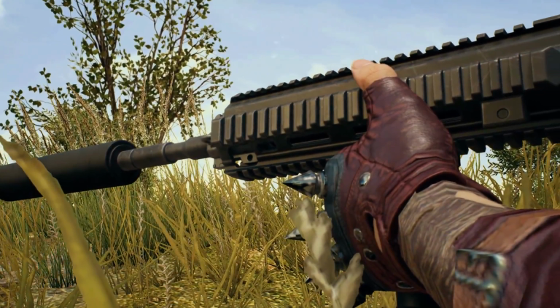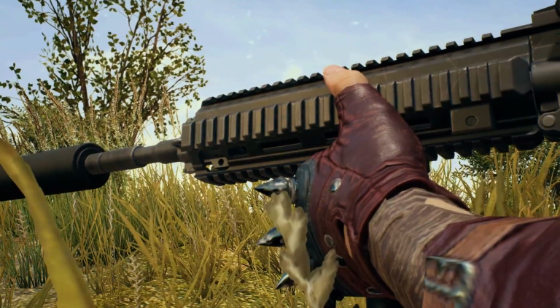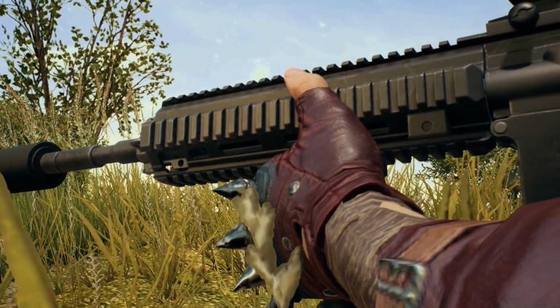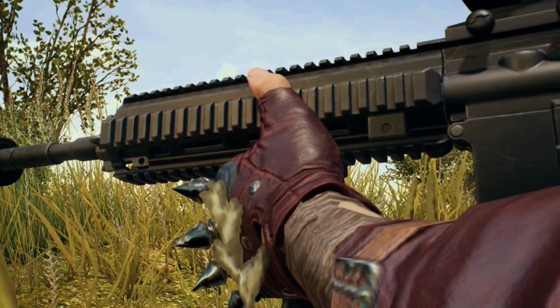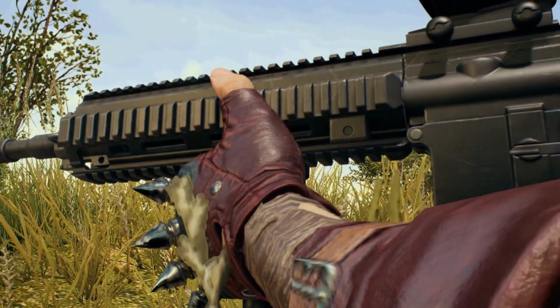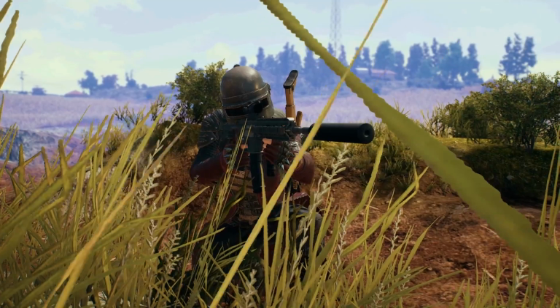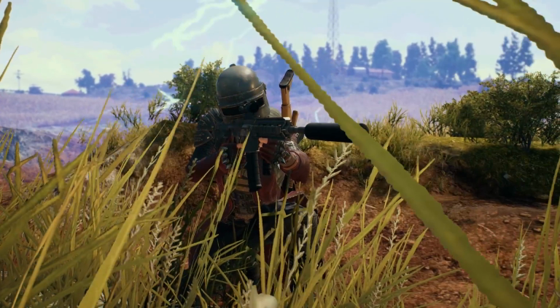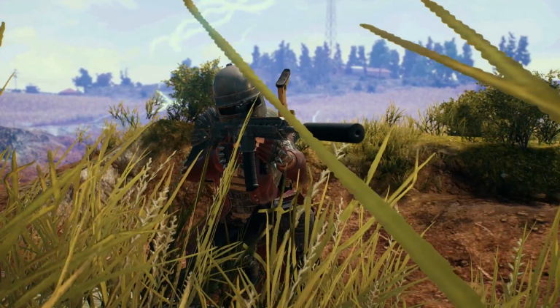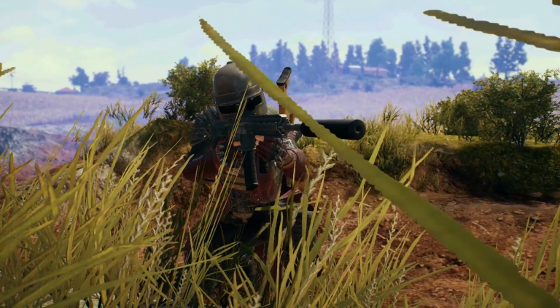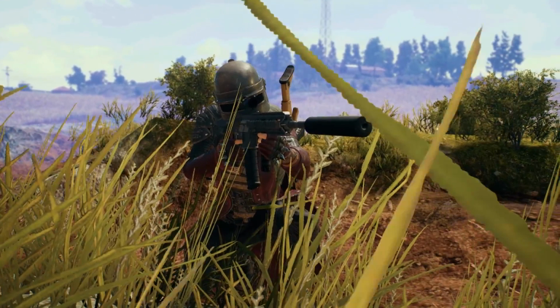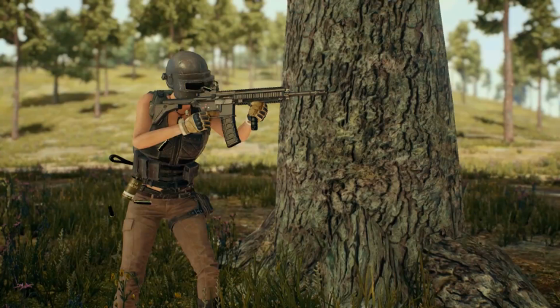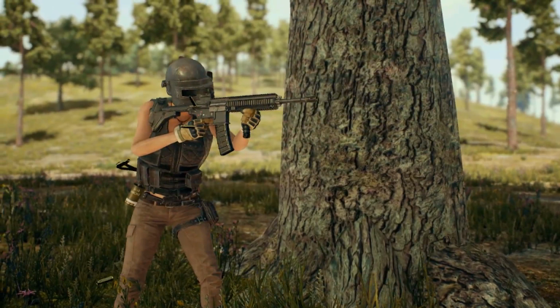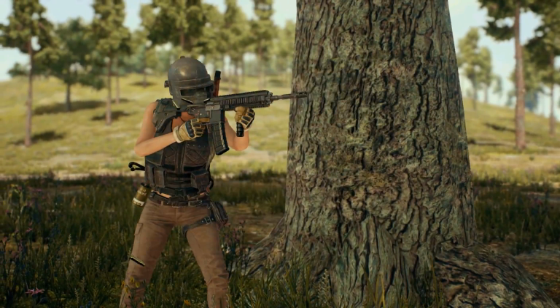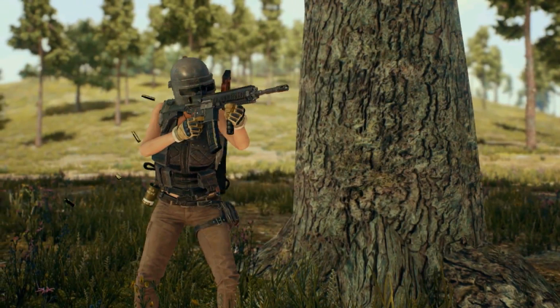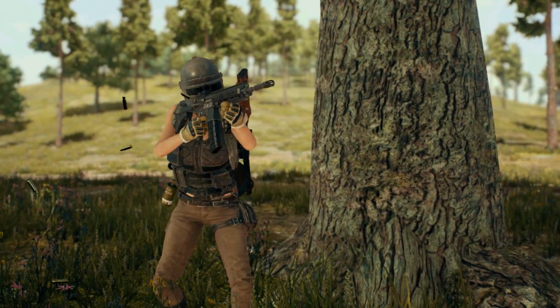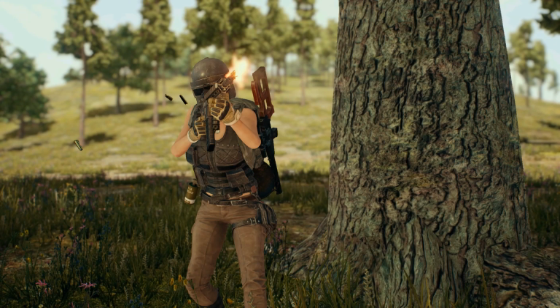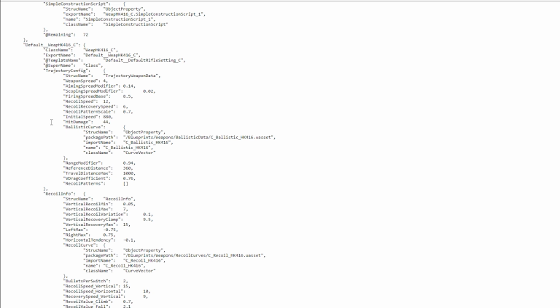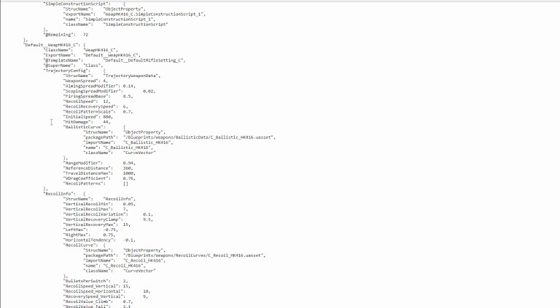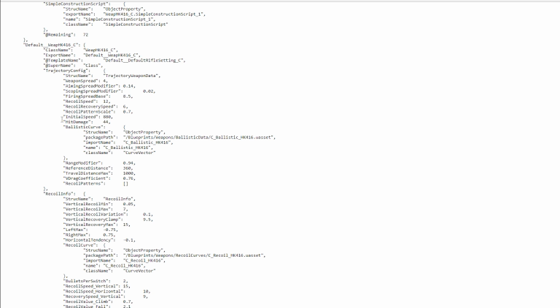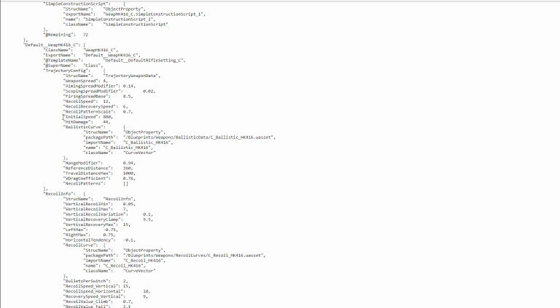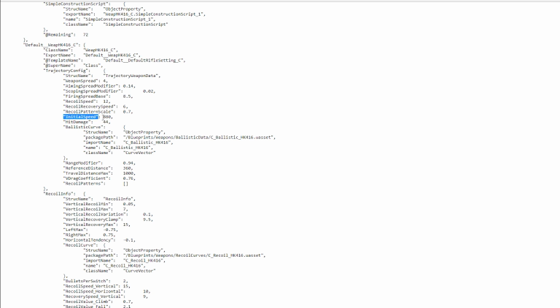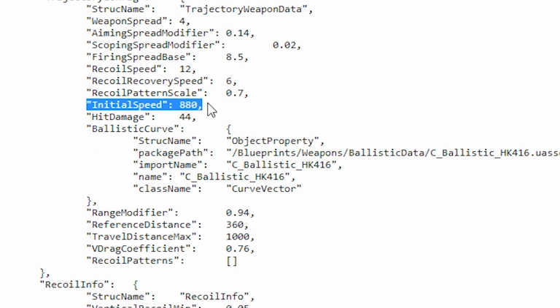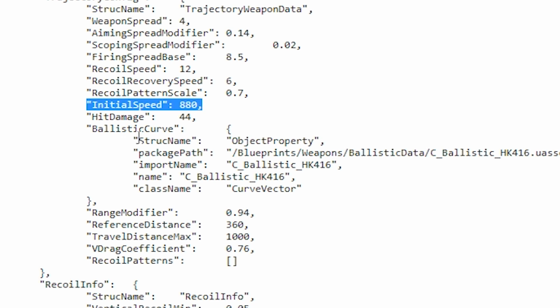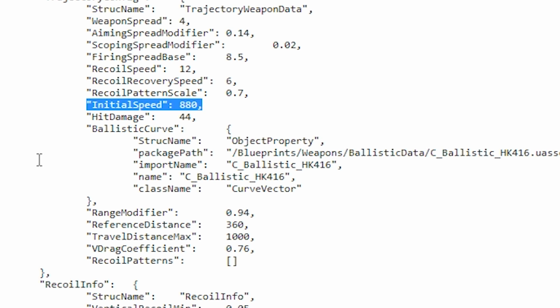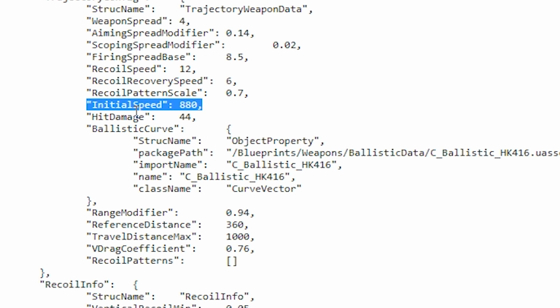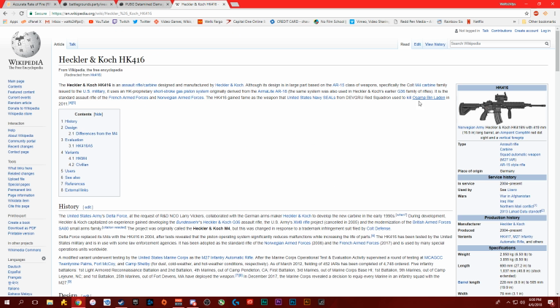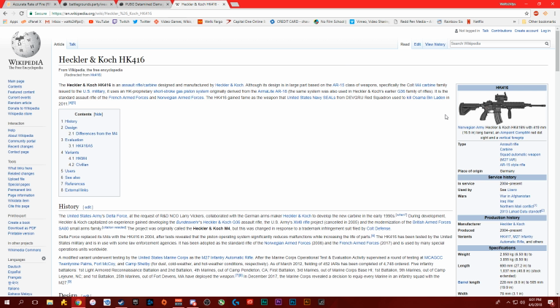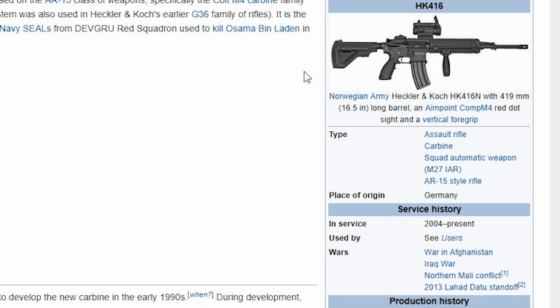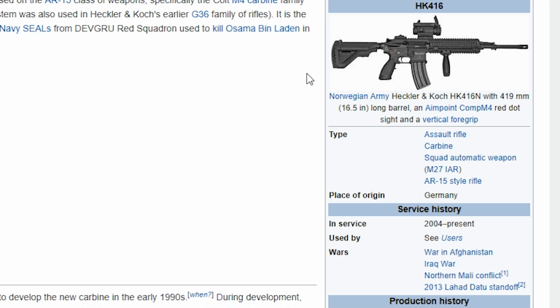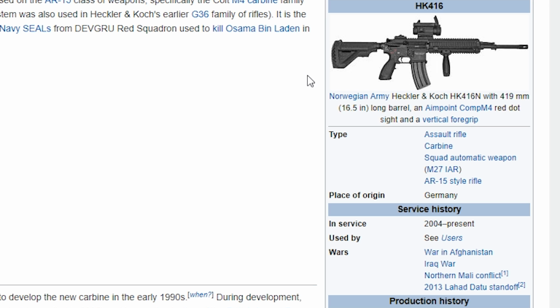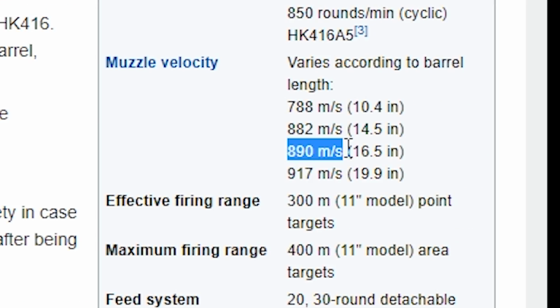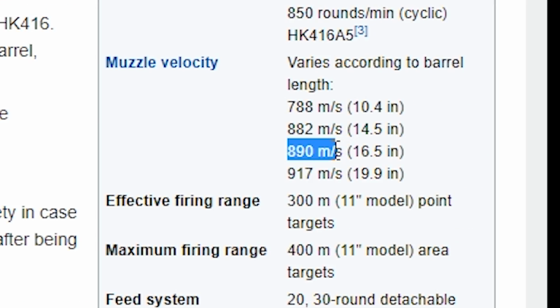Starting off with the M416, which is the HK416, we will see that it was programmed to have a bullet velocity of 880 meters per second. If we compare it to the real life rifle, depending on the barrel length of course, it's about the same.